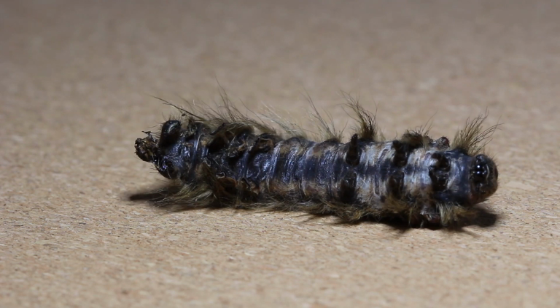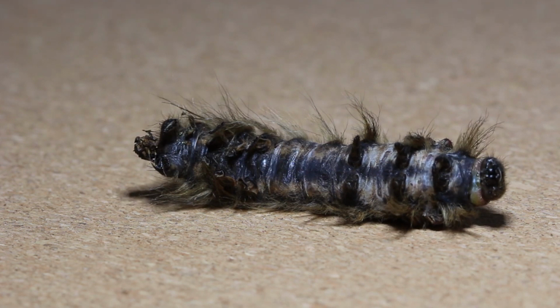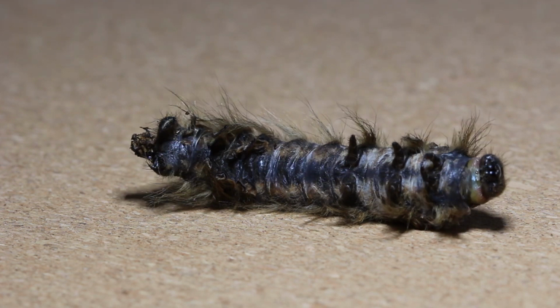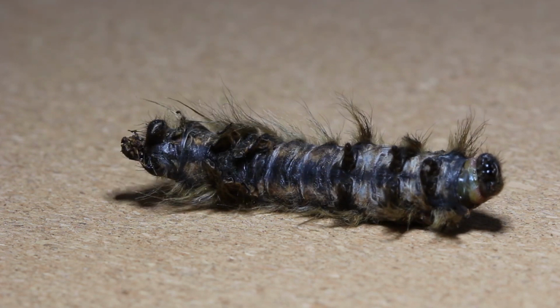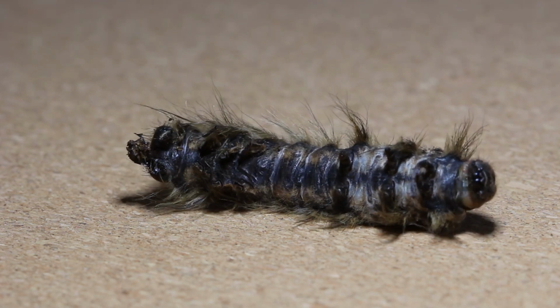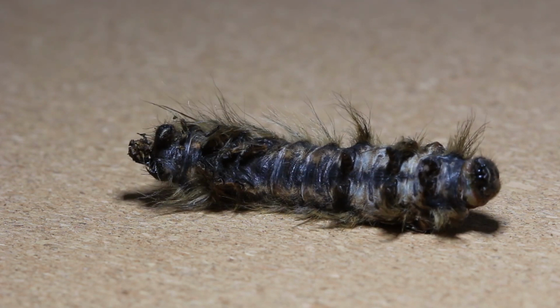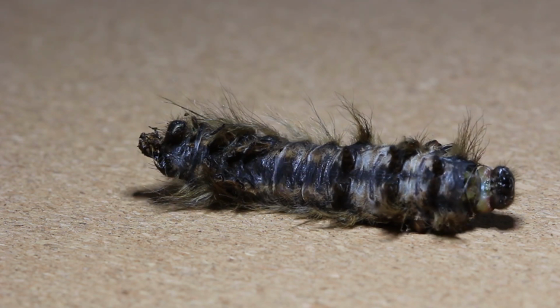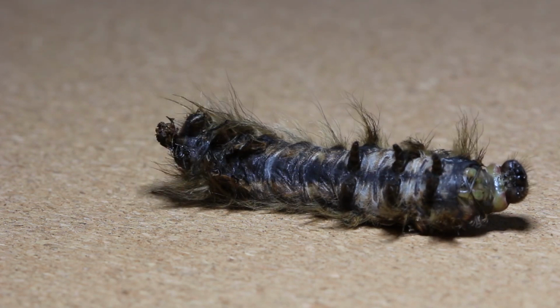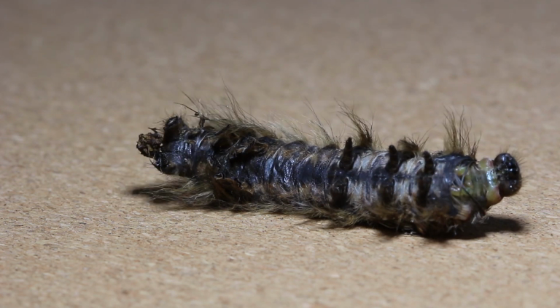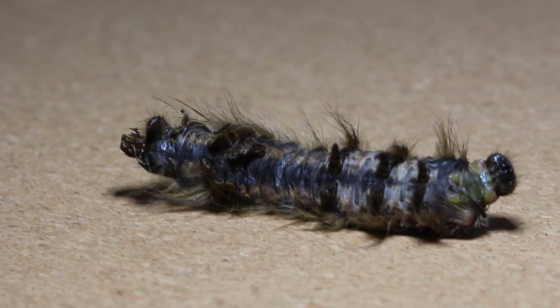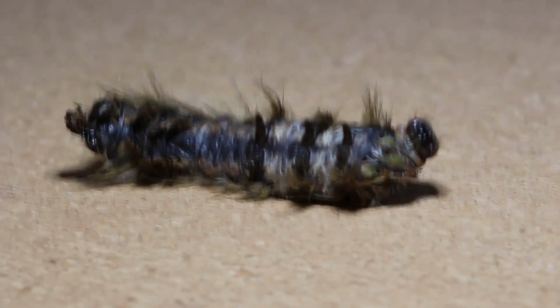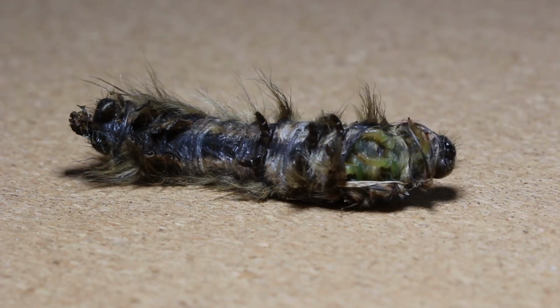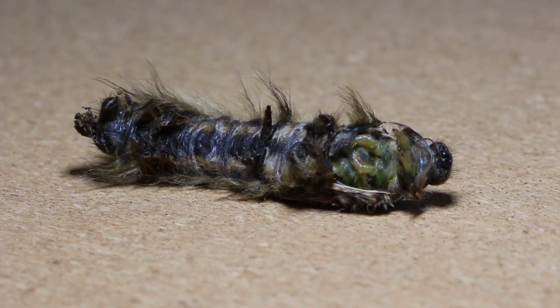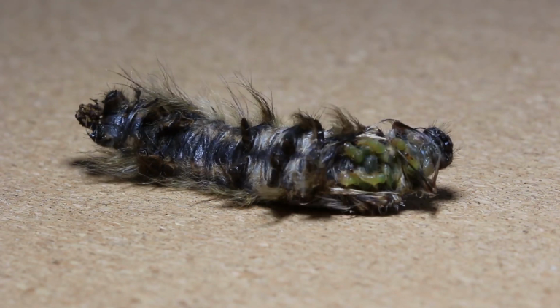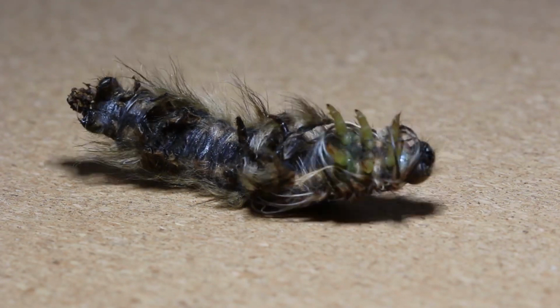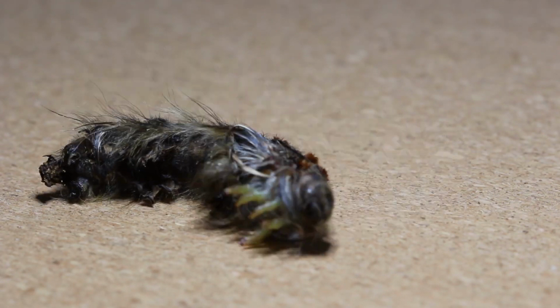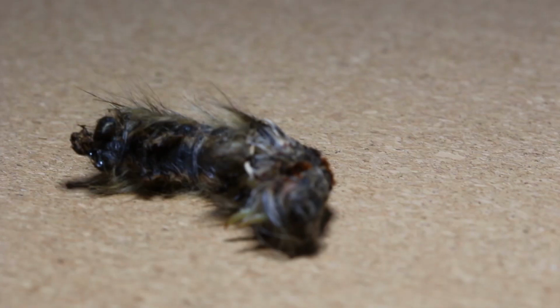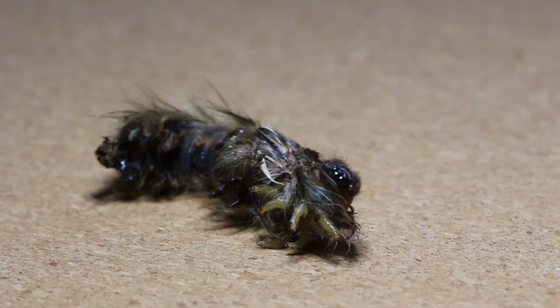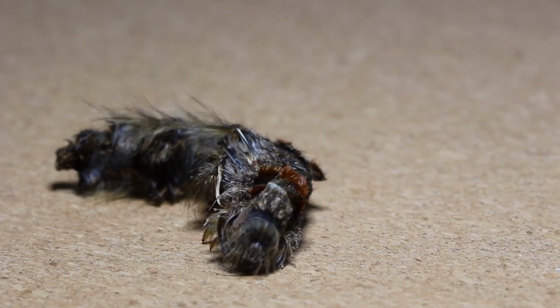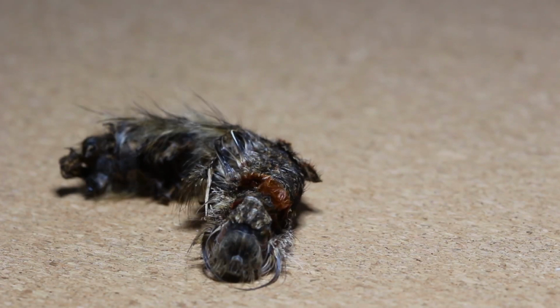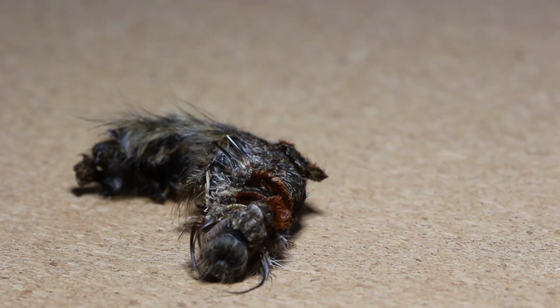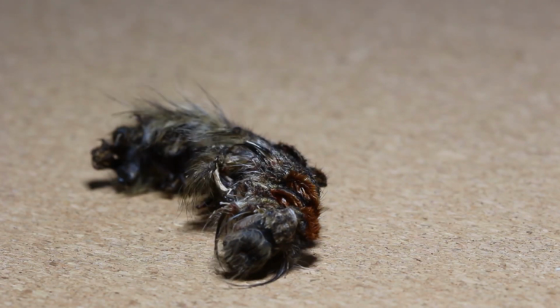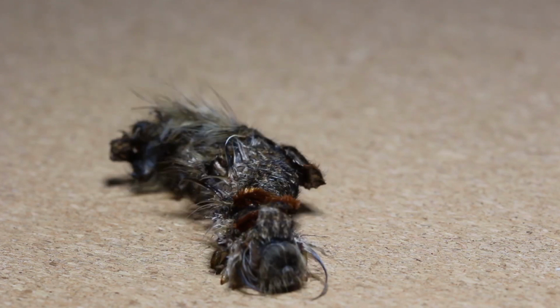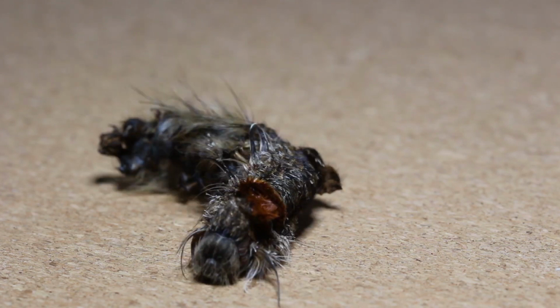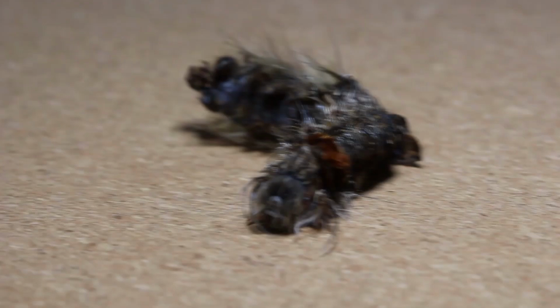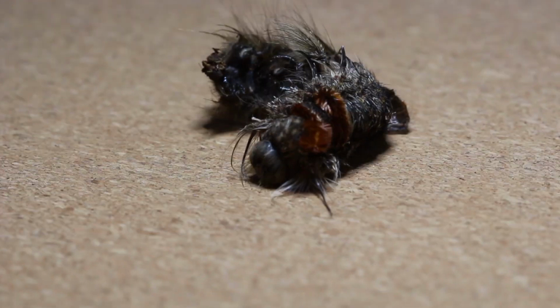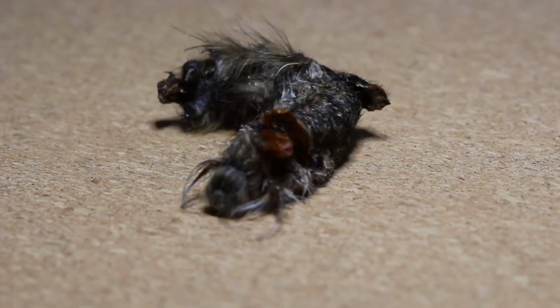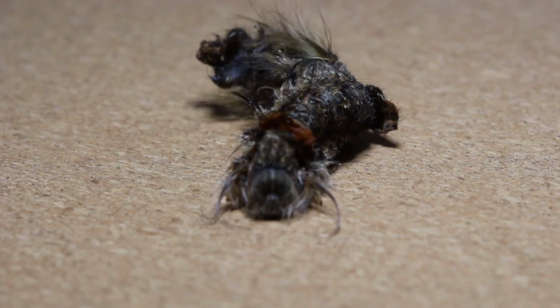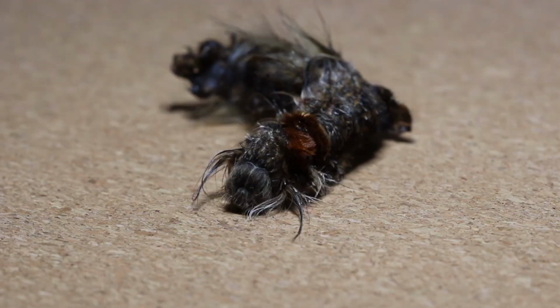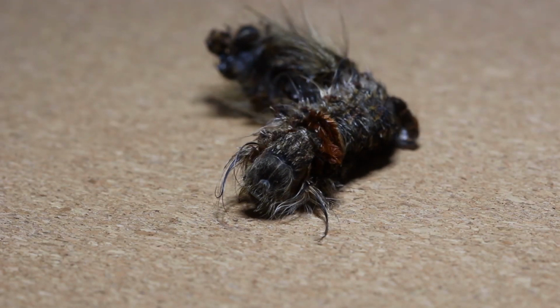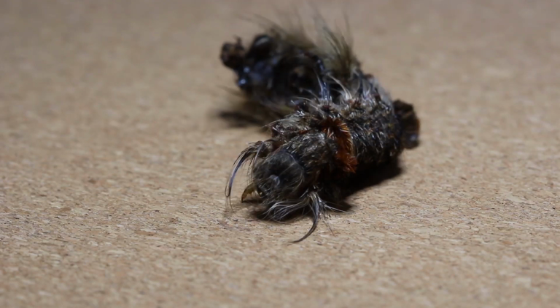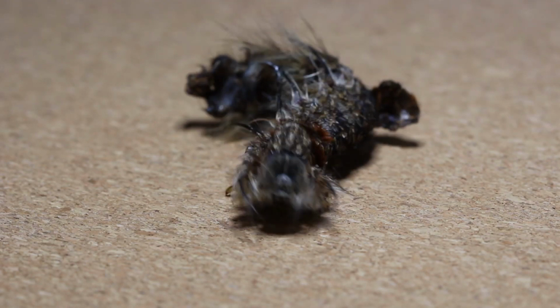Although it is not as attractive as other moth species, it is a very interesting species in terms of its history and mystery. And don't forget — when you come across it, to be careful of the orange stripes.